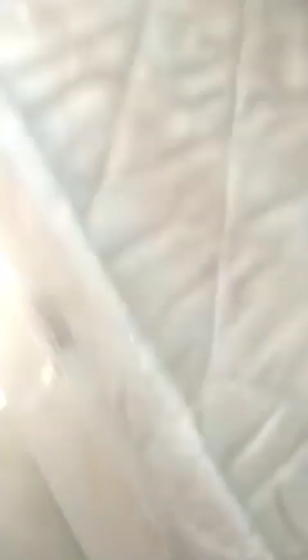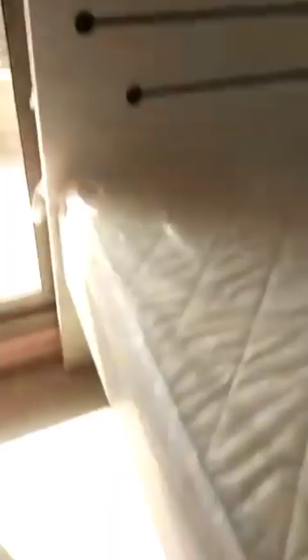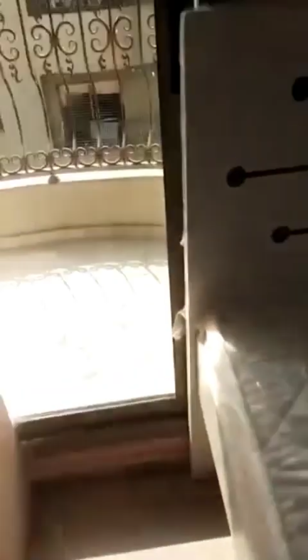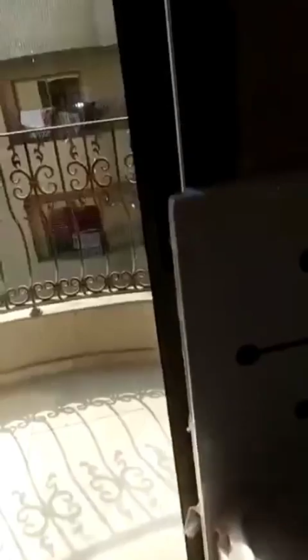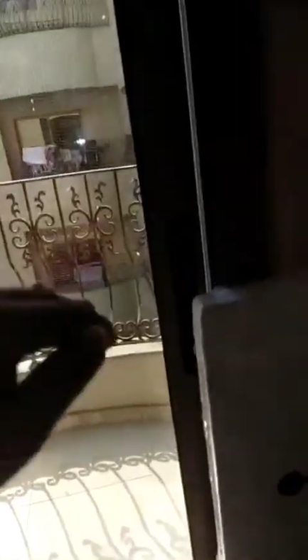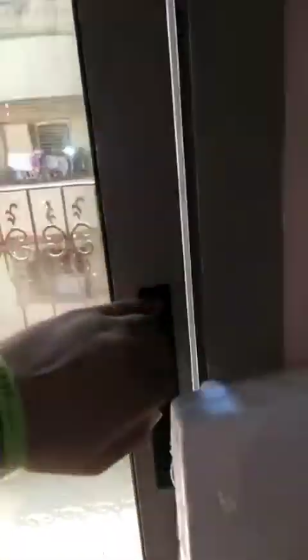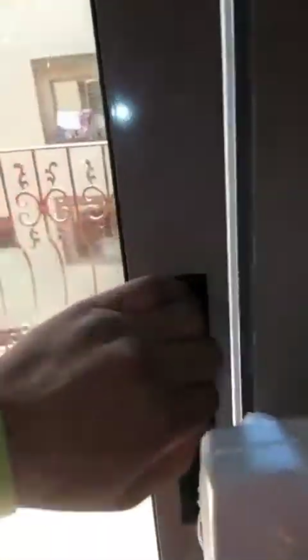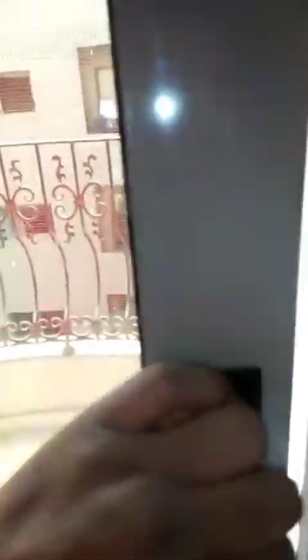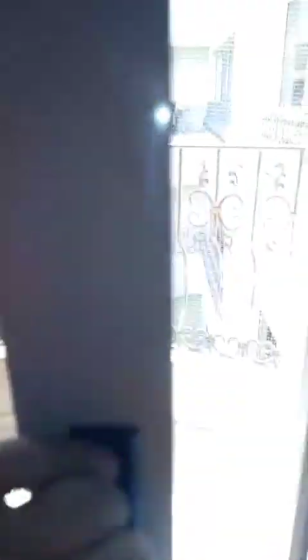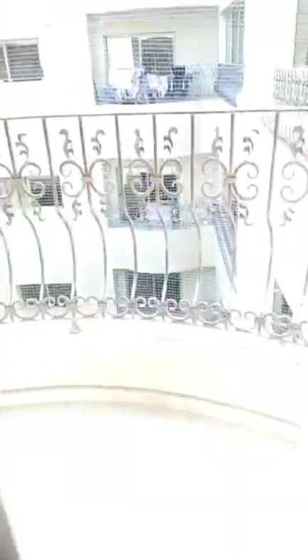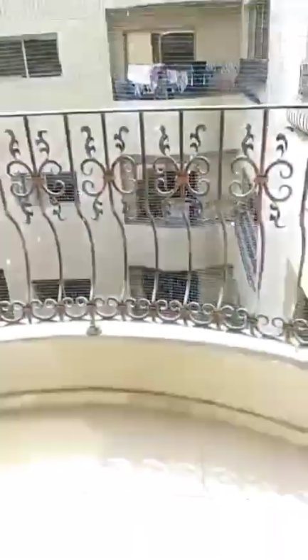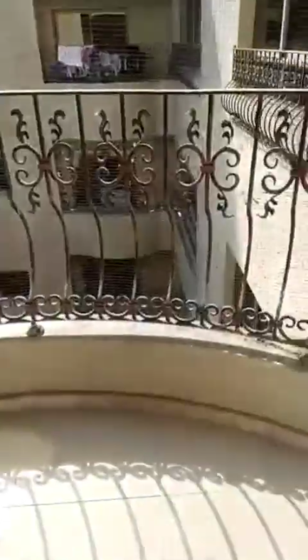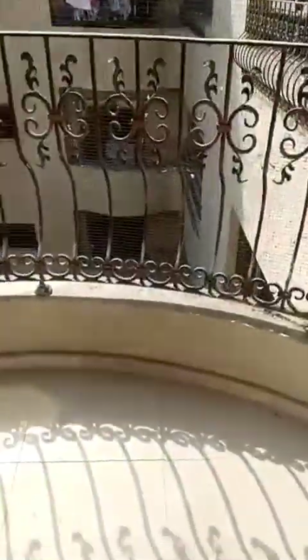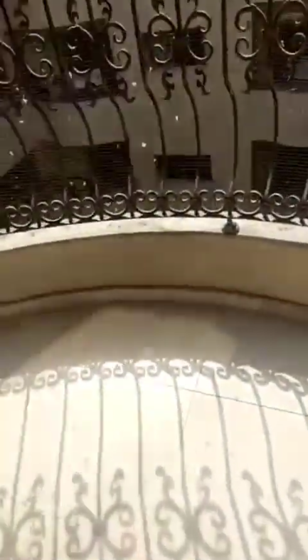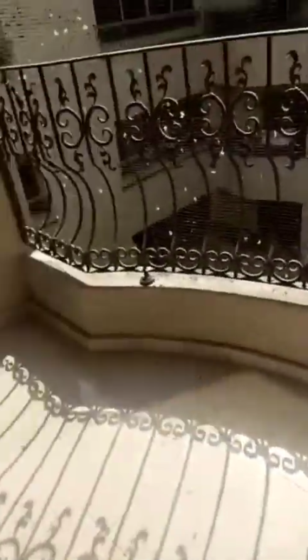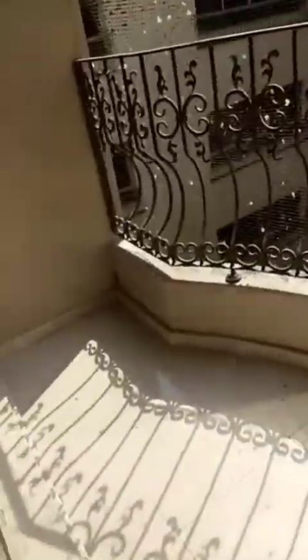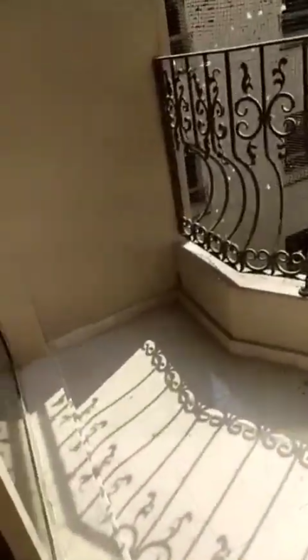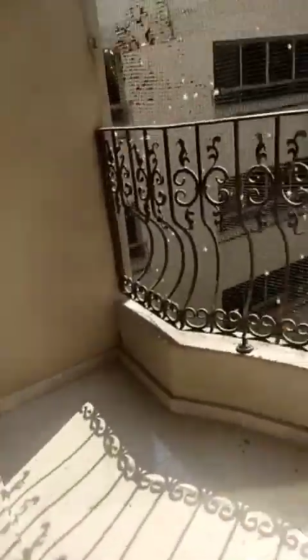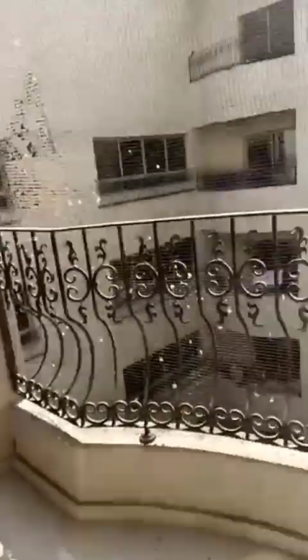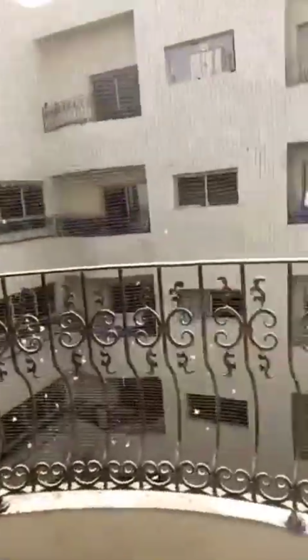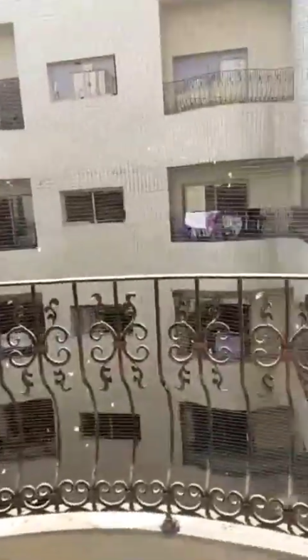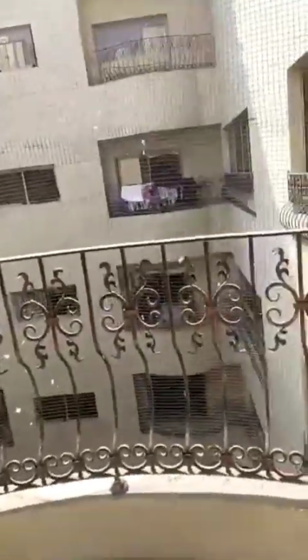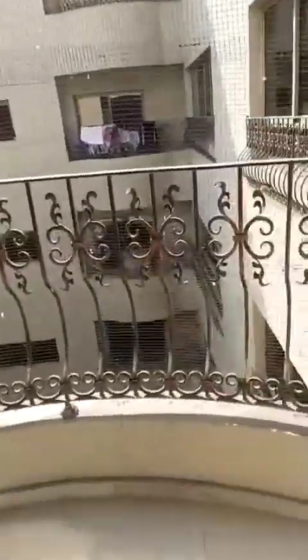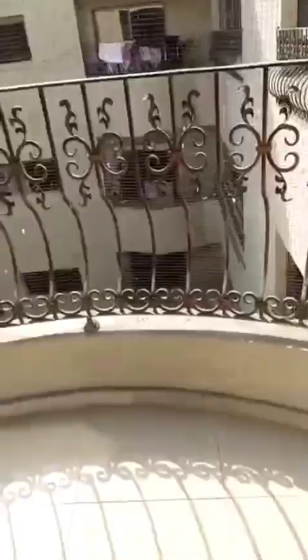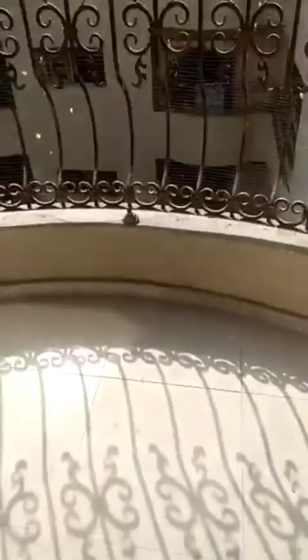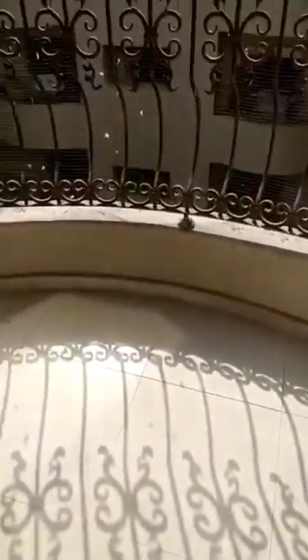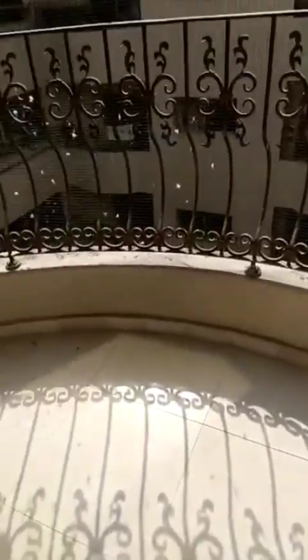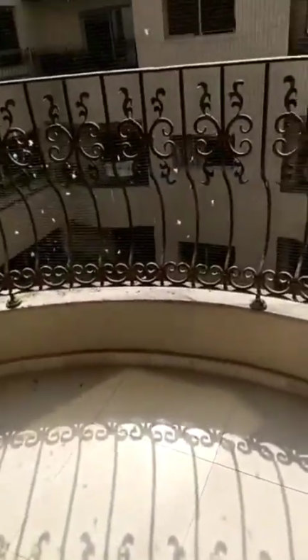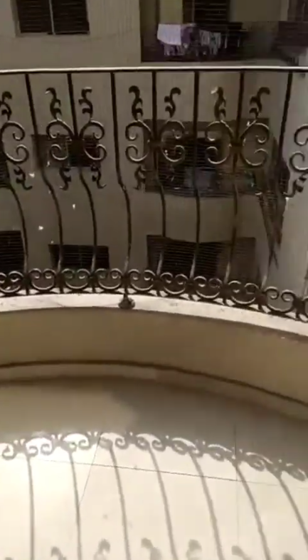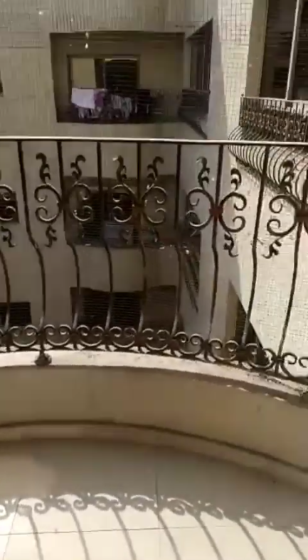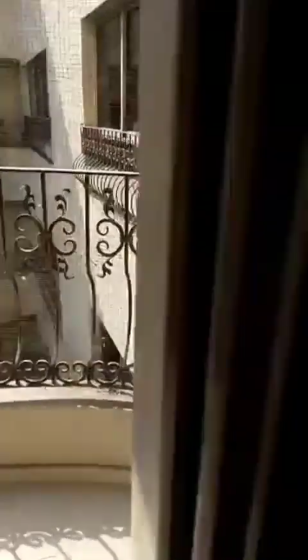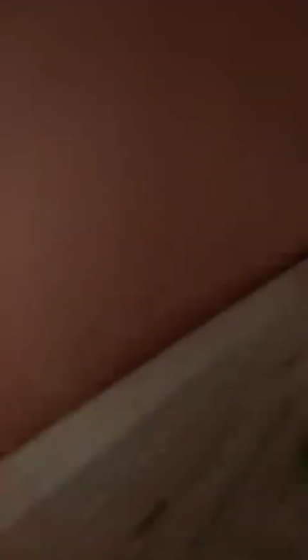Big cupboard. Here is your balcony. You can access your balcony also. It's very easy.